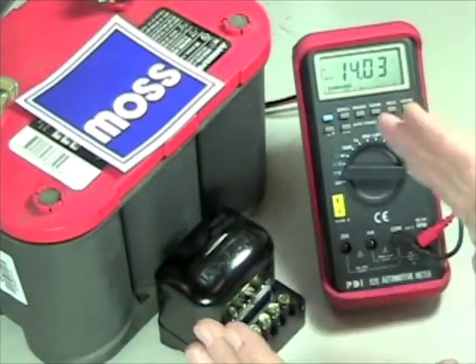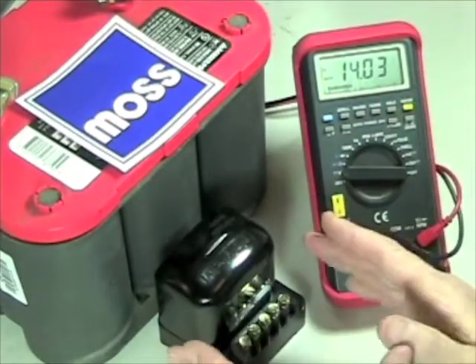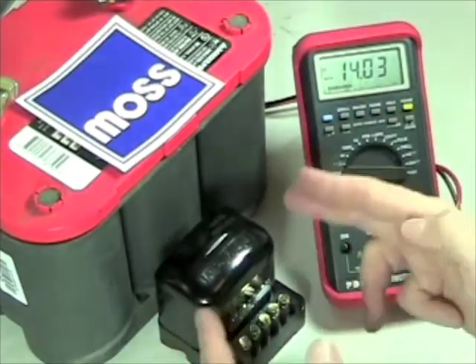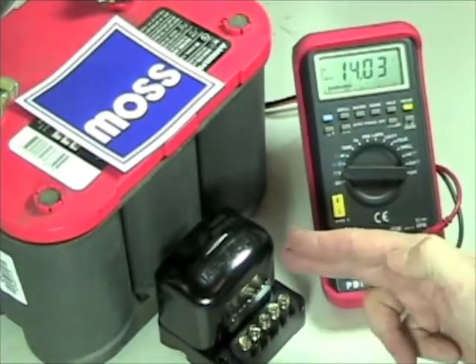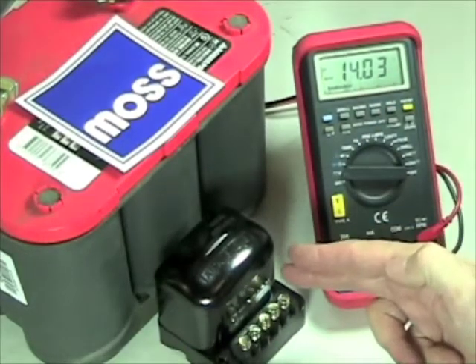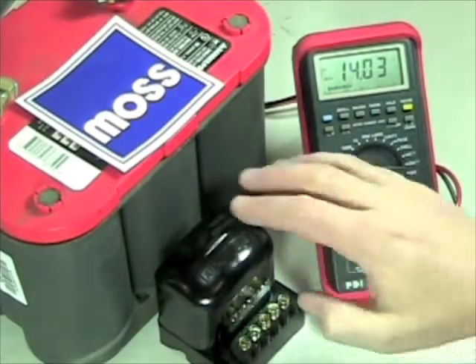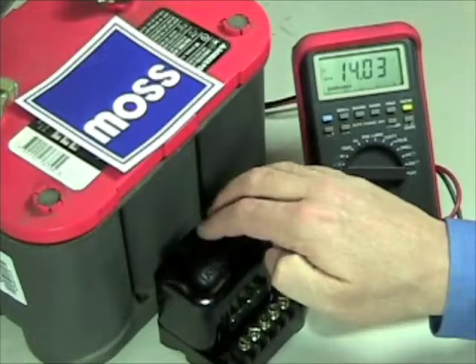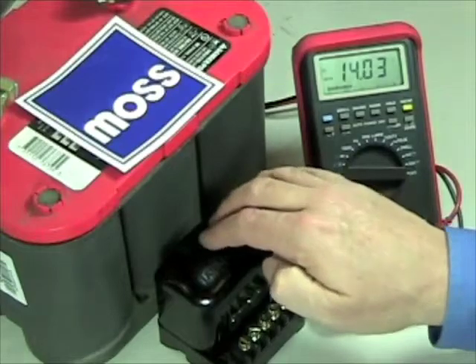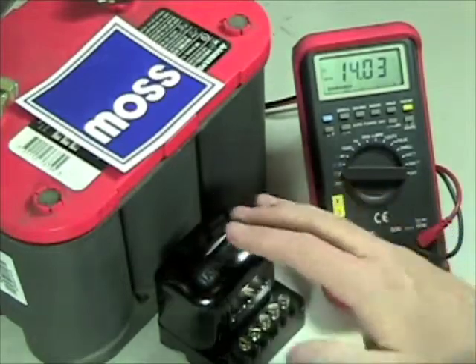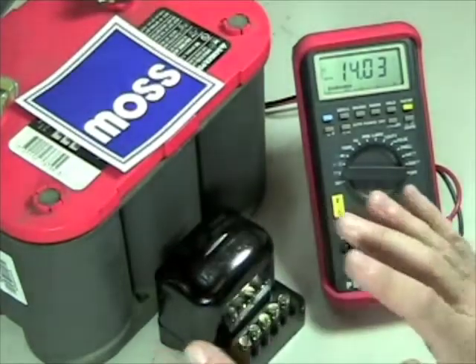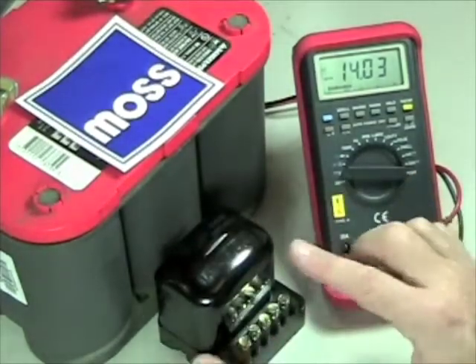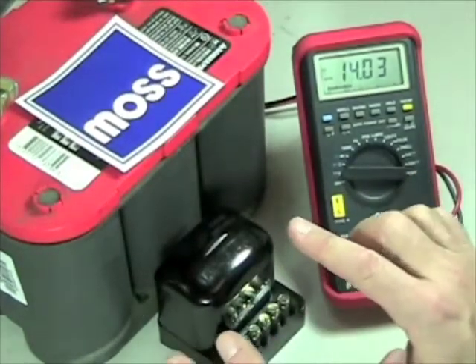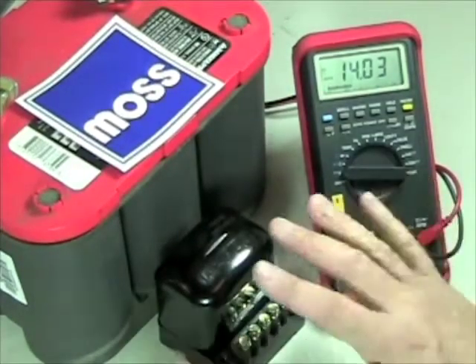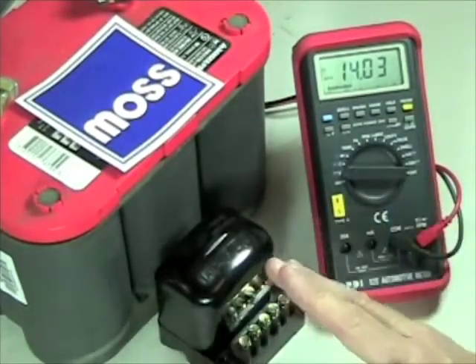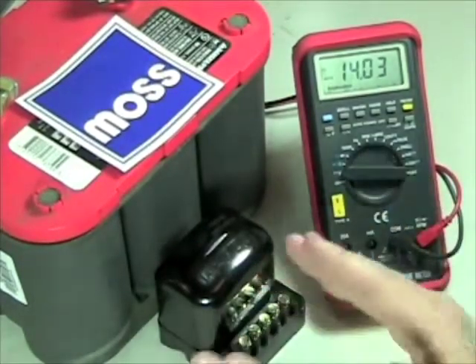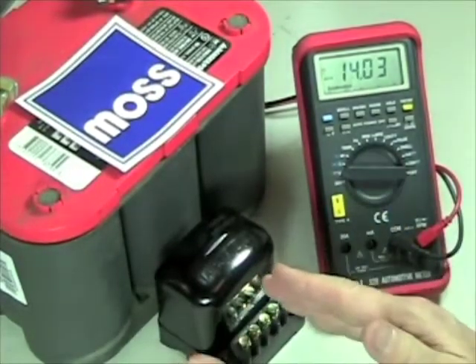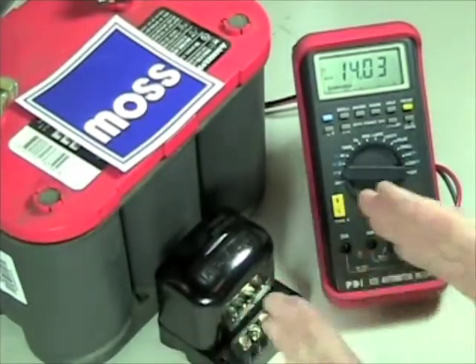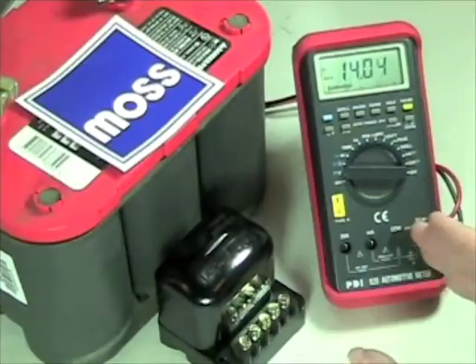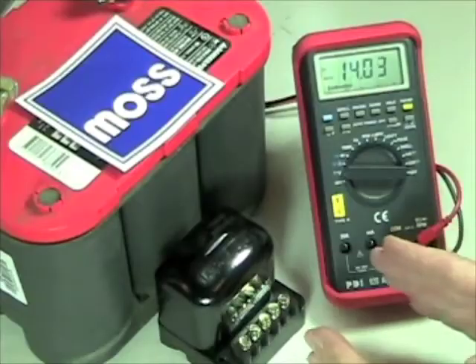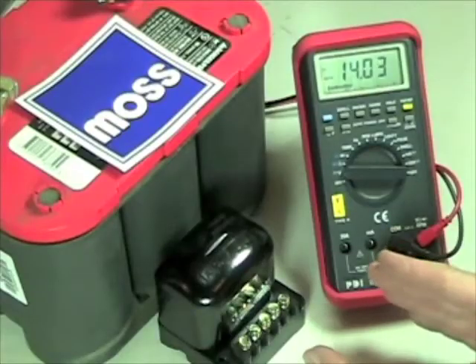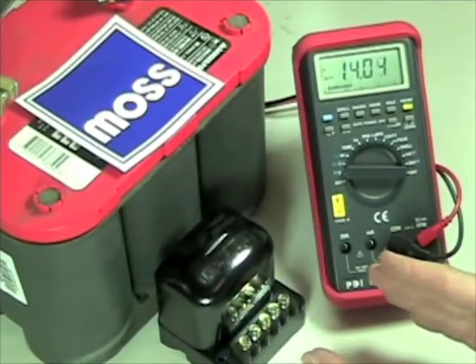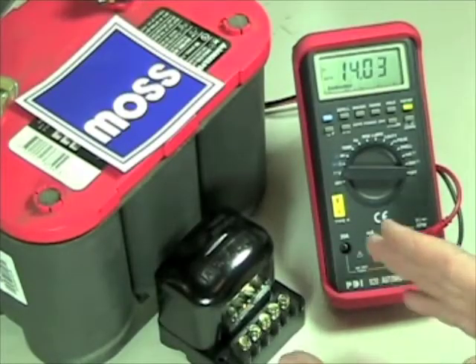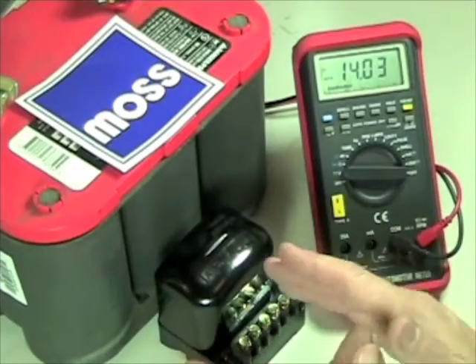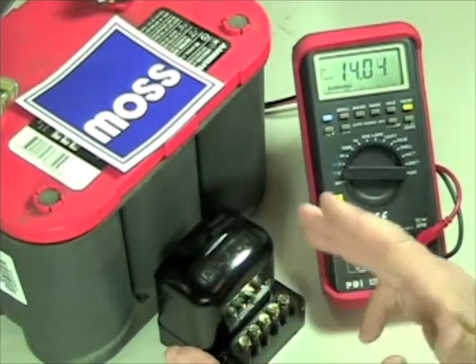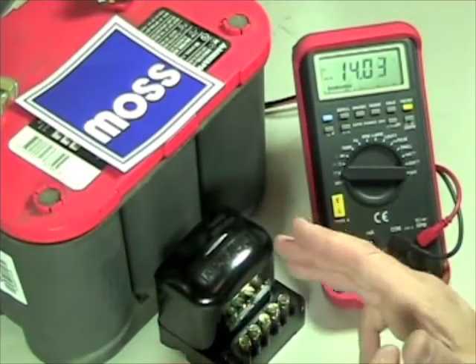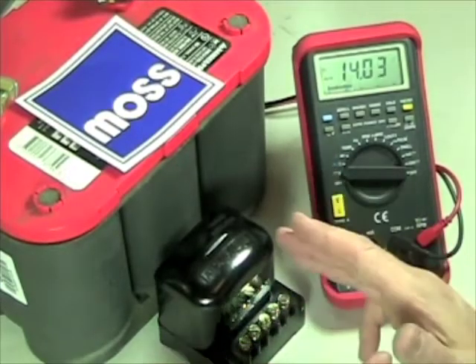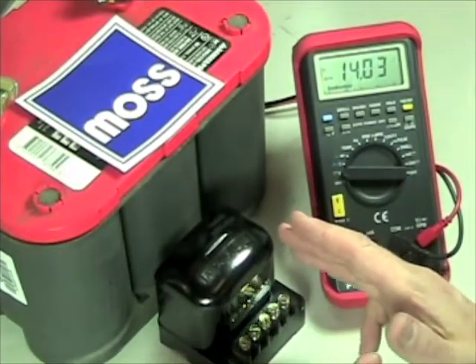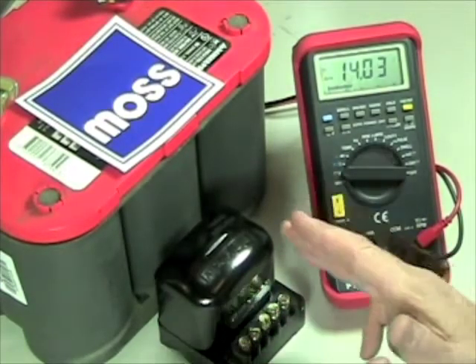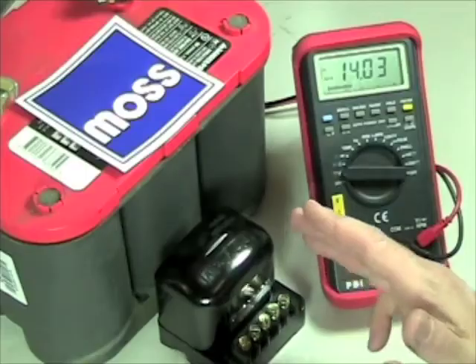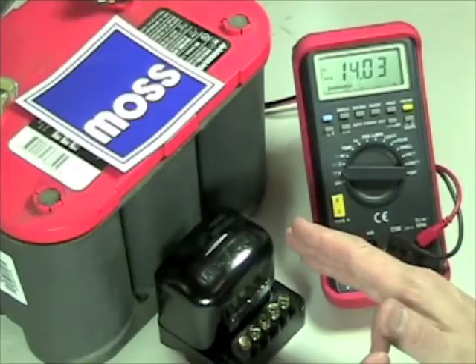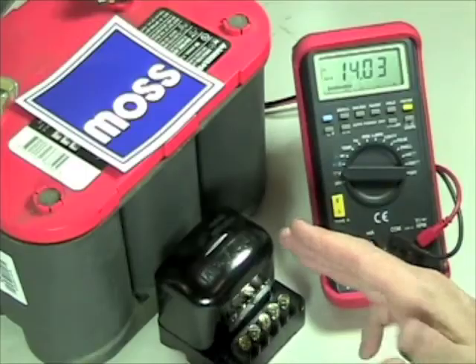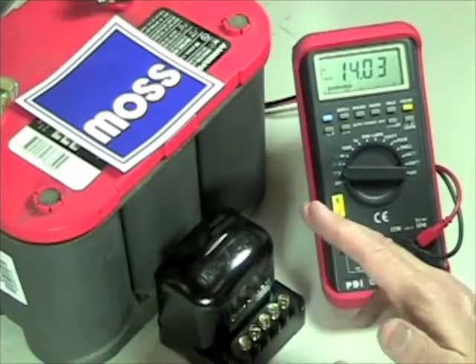Now, if you use your shop manual to adjust your voltage regulator, you may find that the suggested settings there are different from the ones that we're going to suggest to you in these videos. Remember, the settings in your shop manual are 50 years old. That's old school.